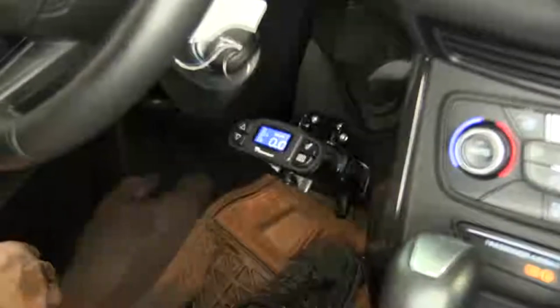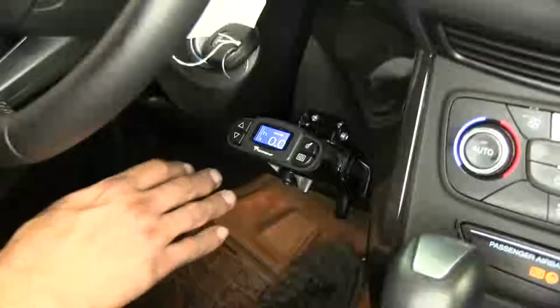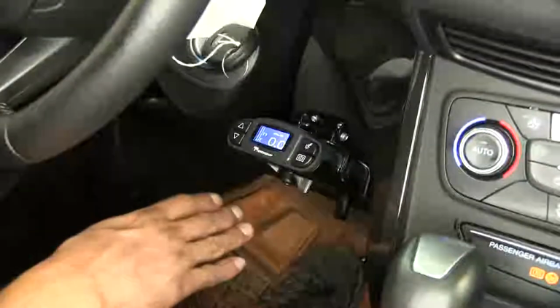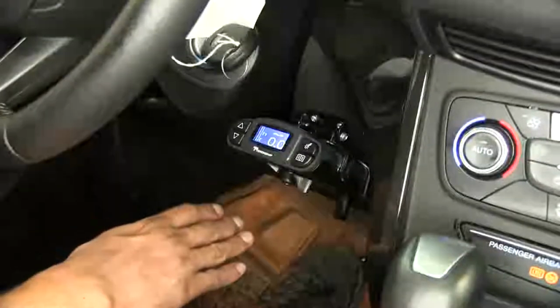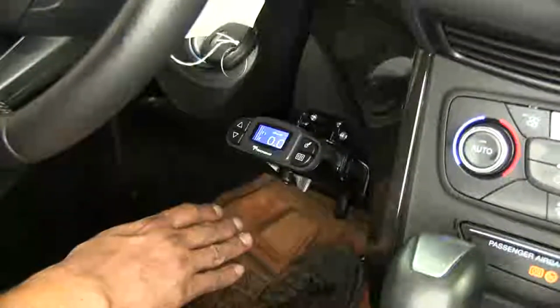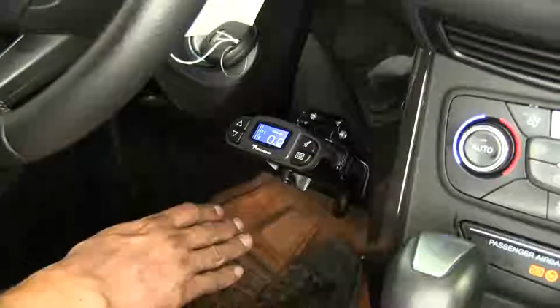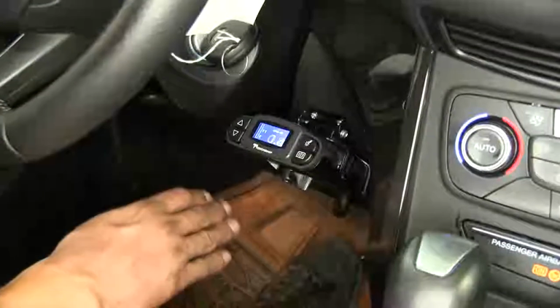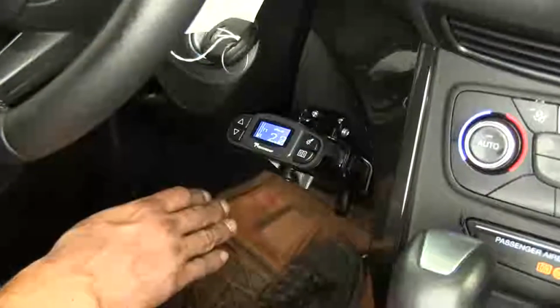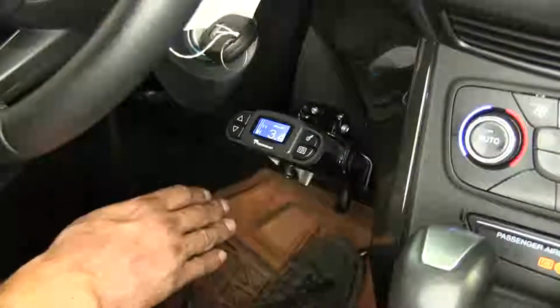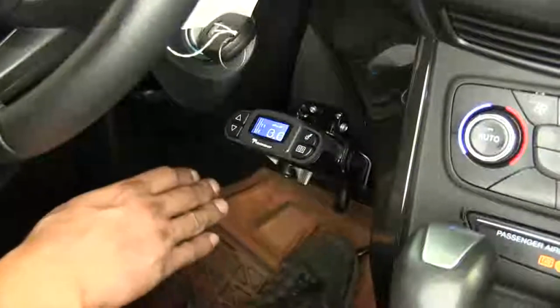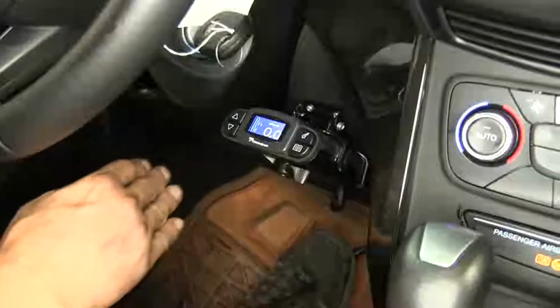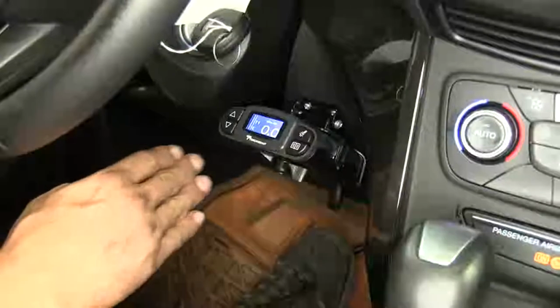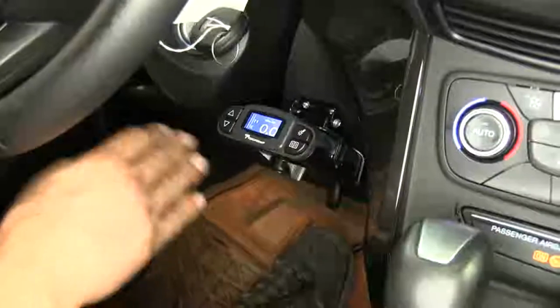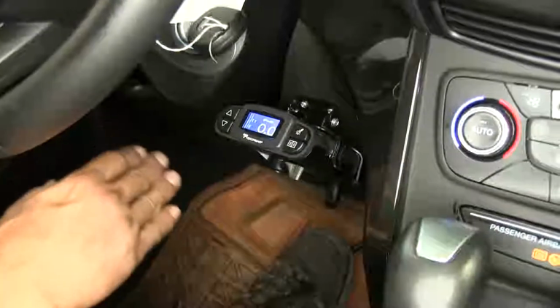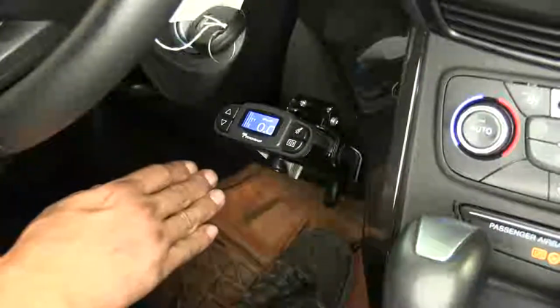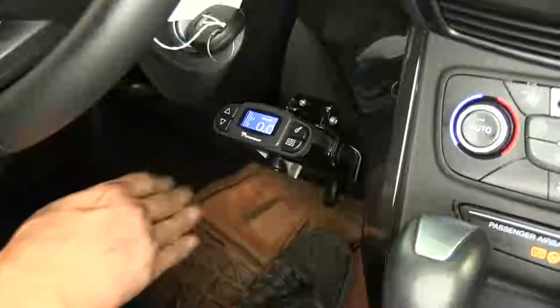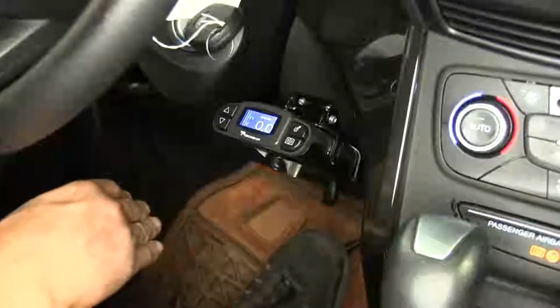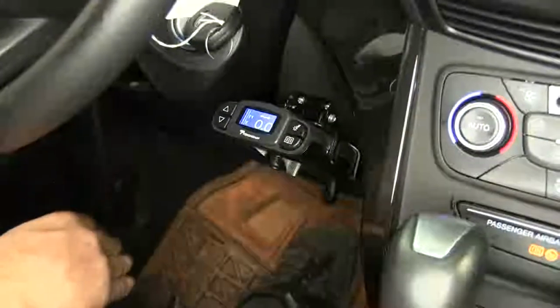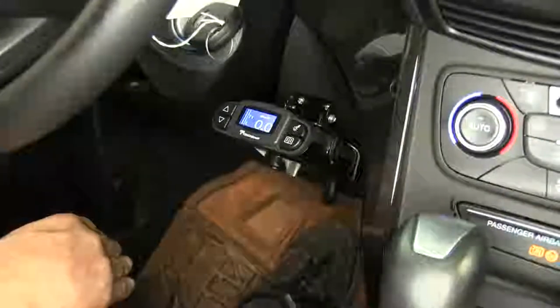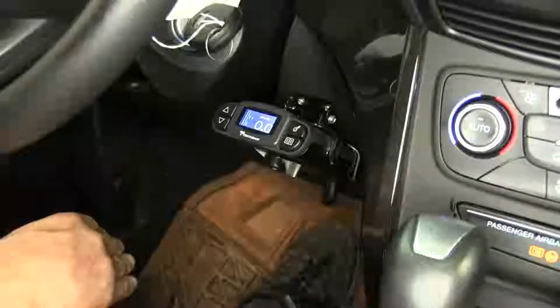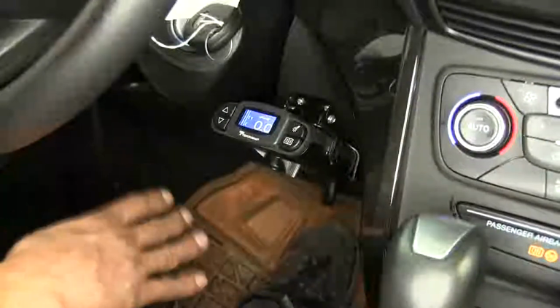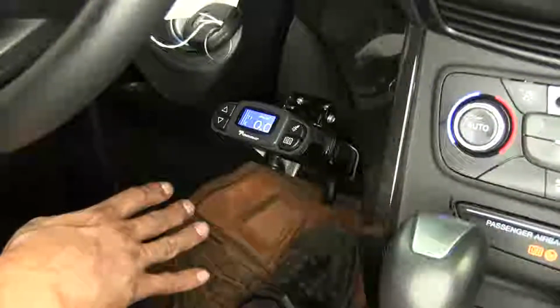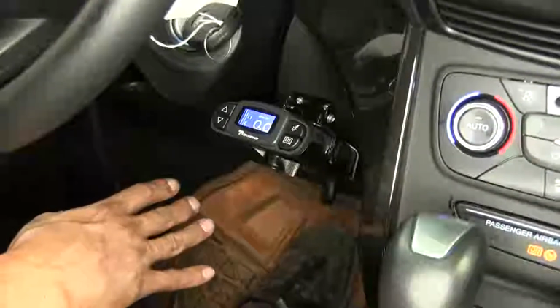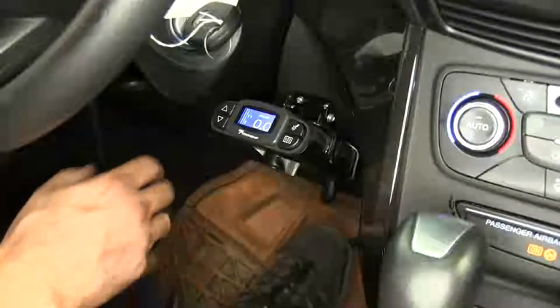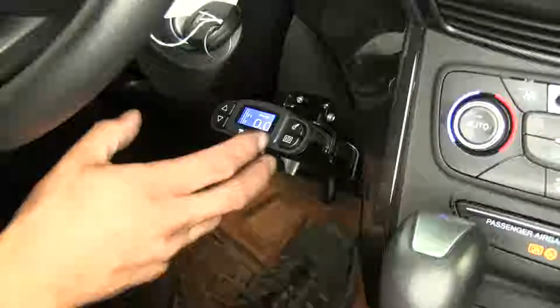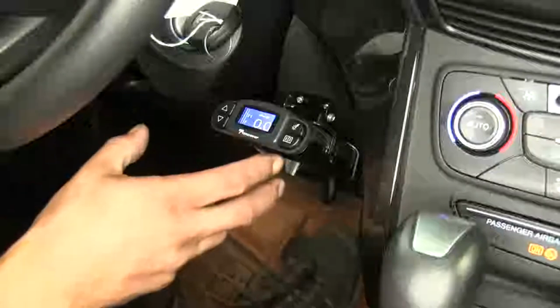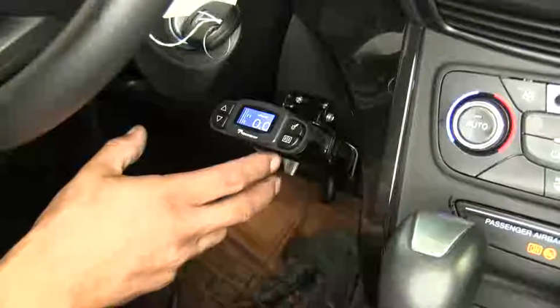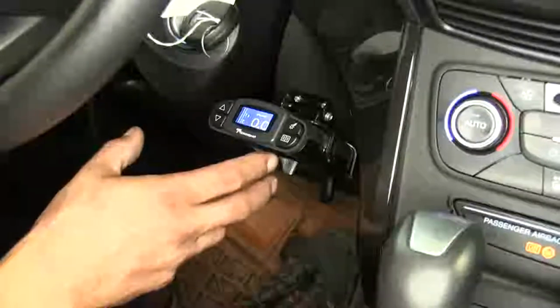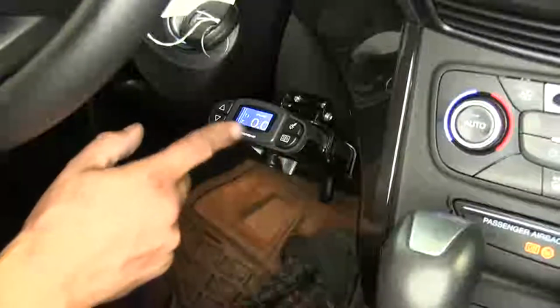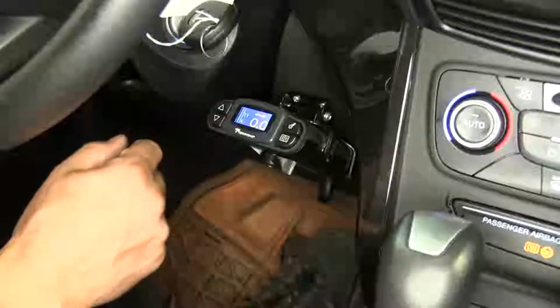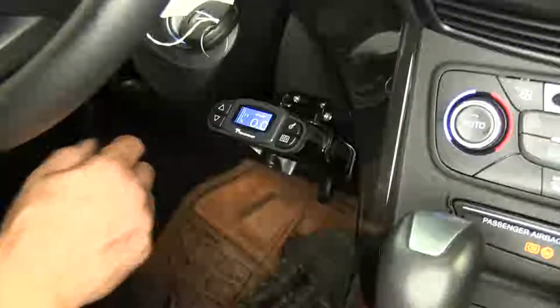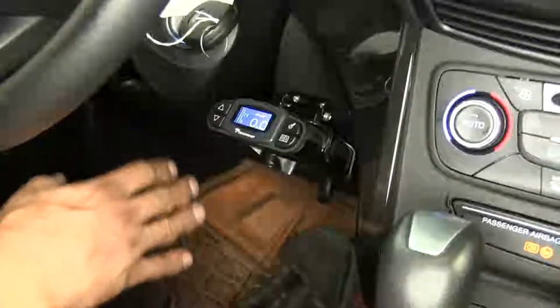So if we ease into a stop, come into a stoplight, our trailer brake controller is going to ease into it. But if we come to a panic stop and slam on the brakes, our brake controller is going to put out that exact same amount of power.